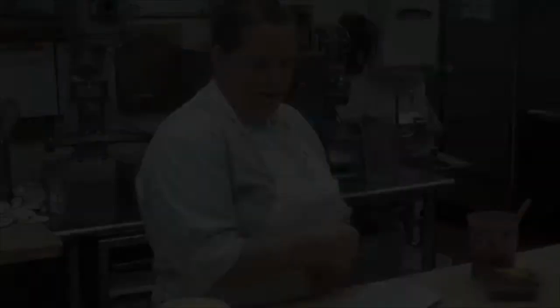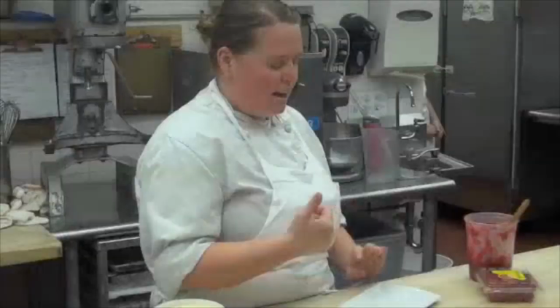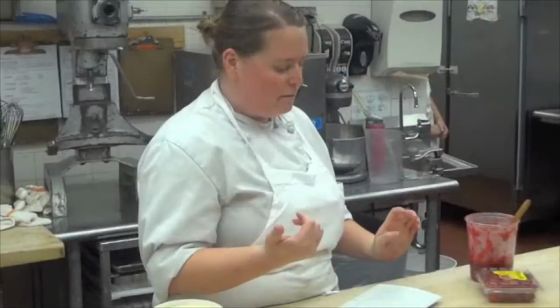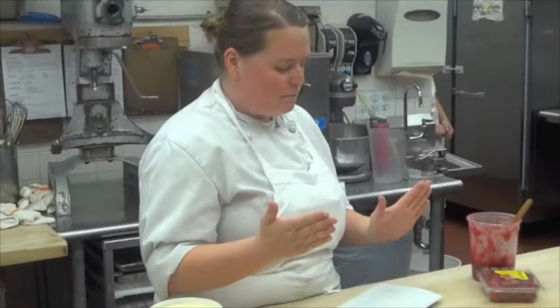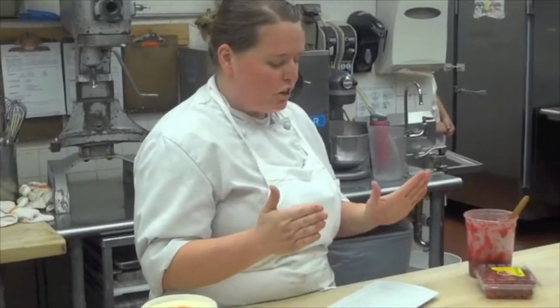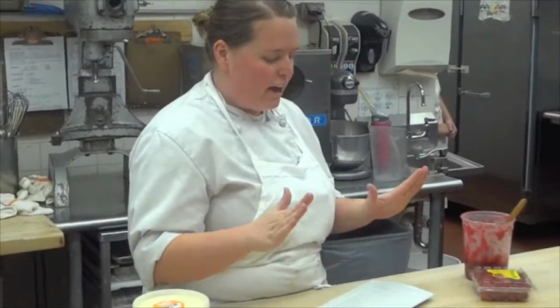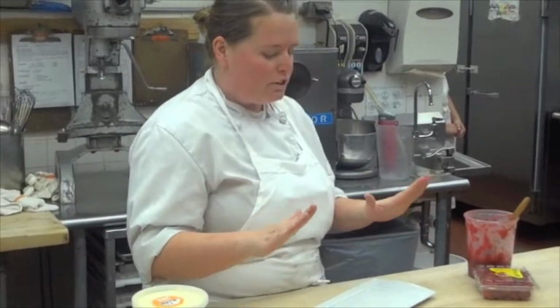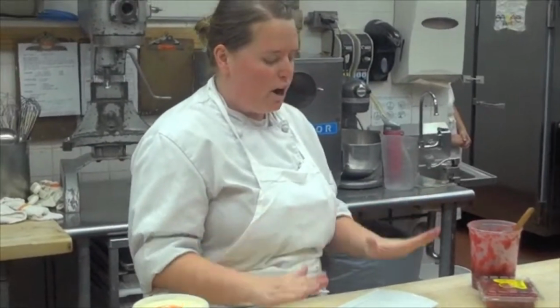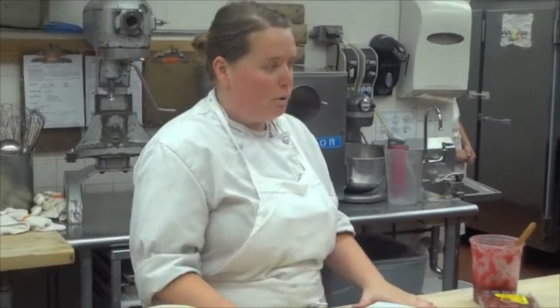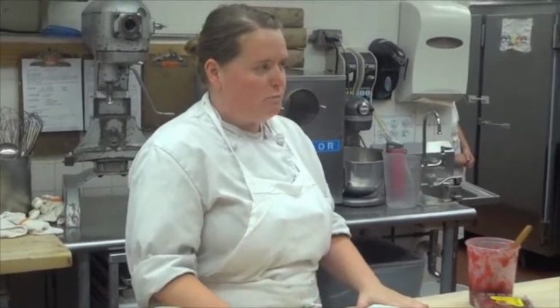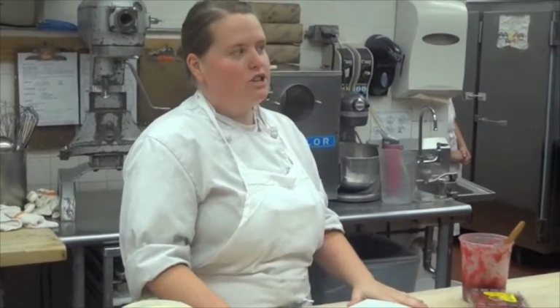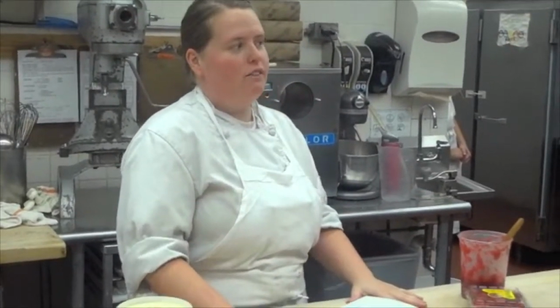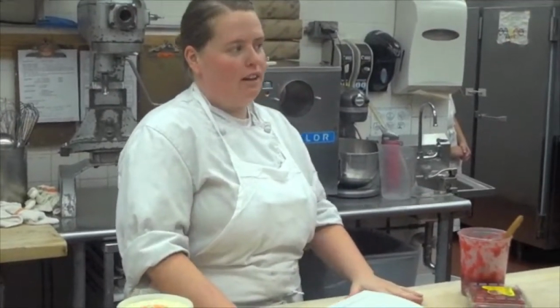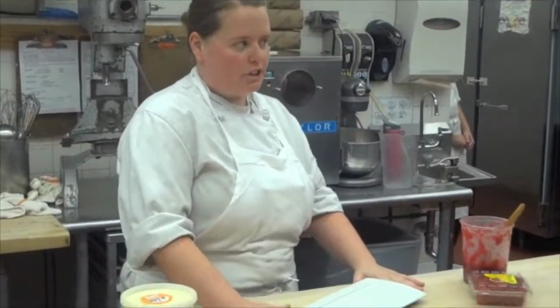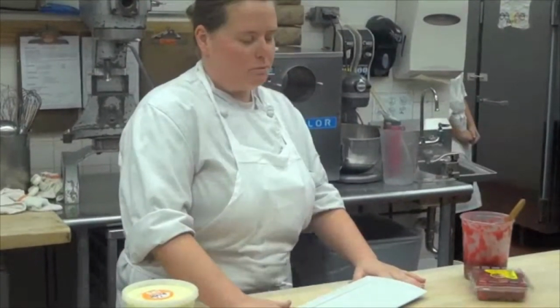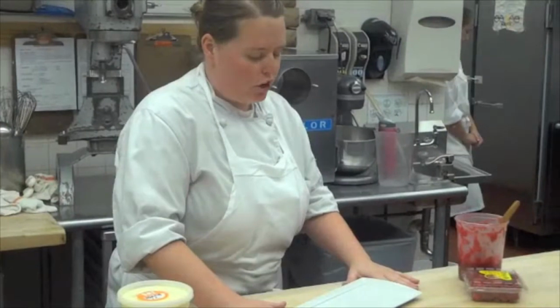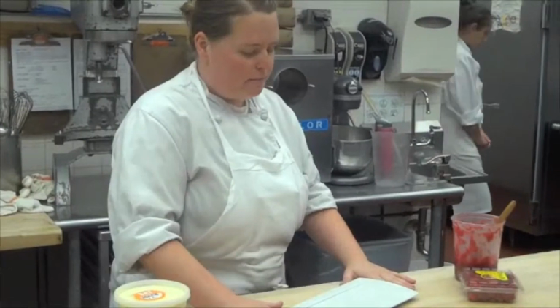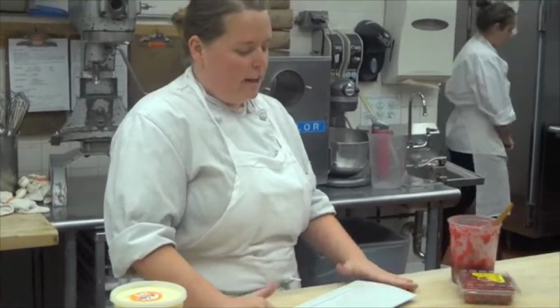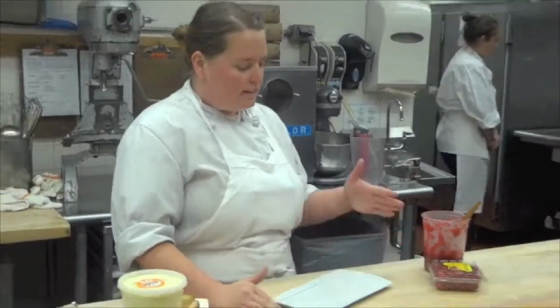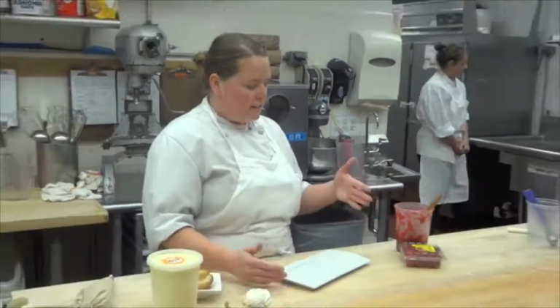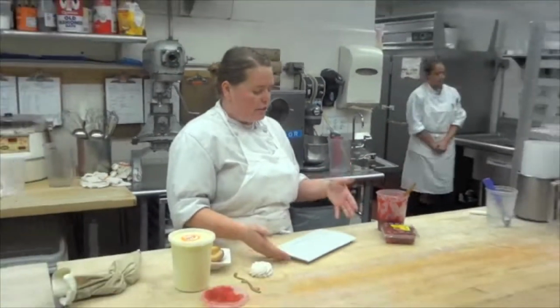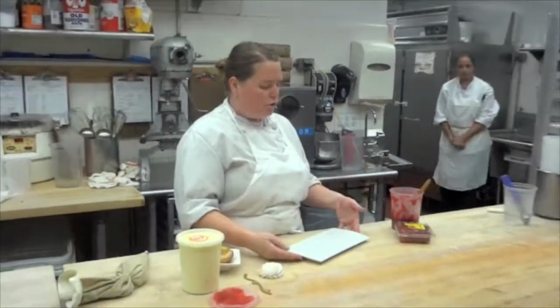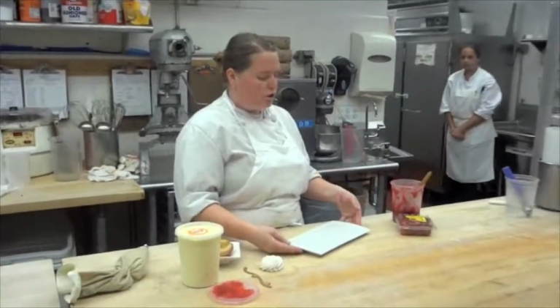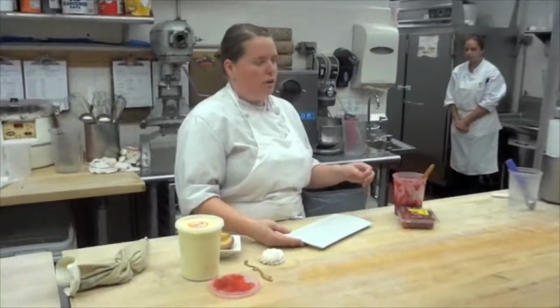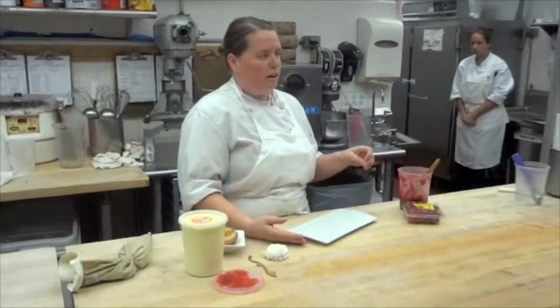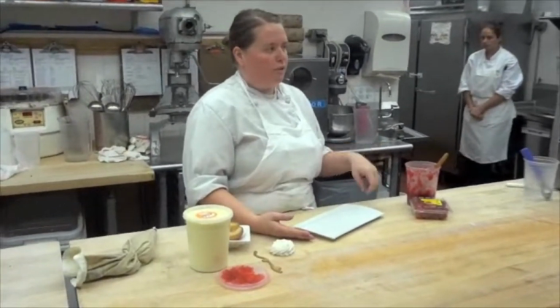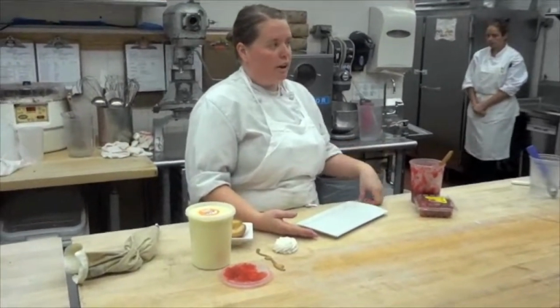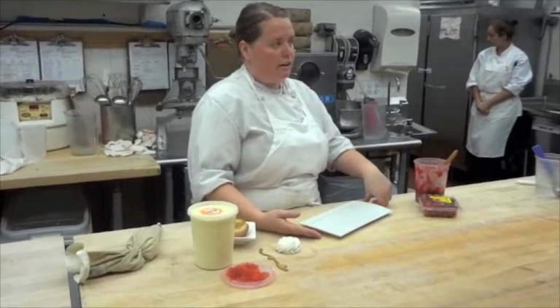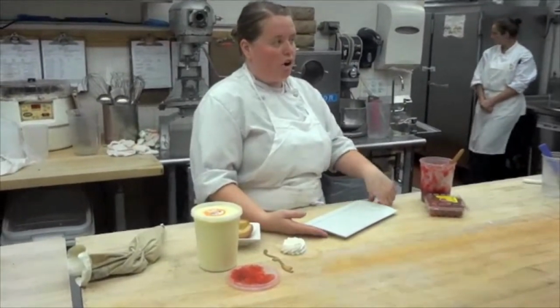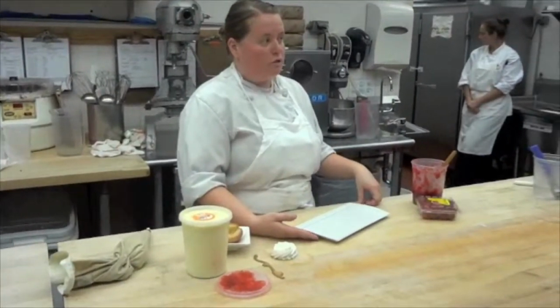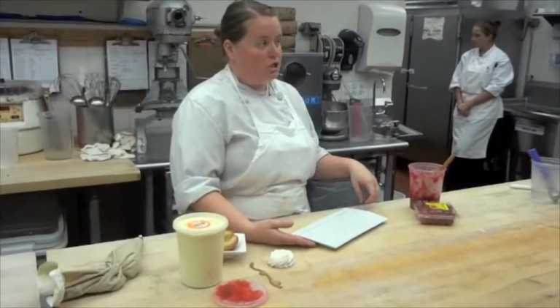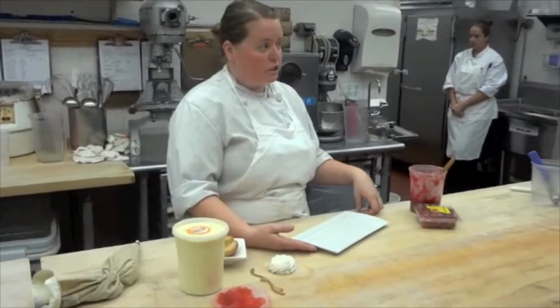I am demonstrating how we do our poached peach and vanilla ice cream dessert. This is a historical dessert that we have created in honor of Thomas Jefferson.